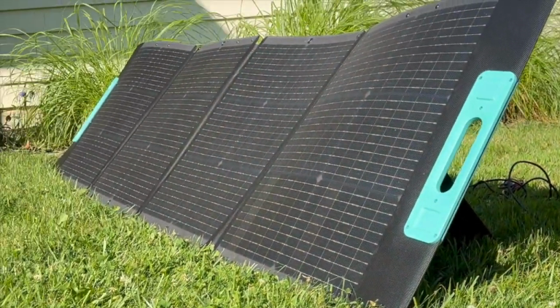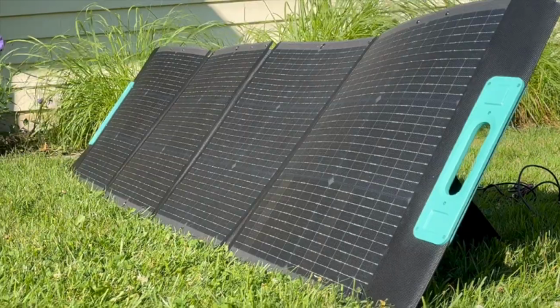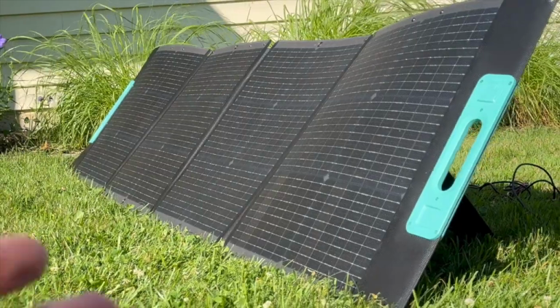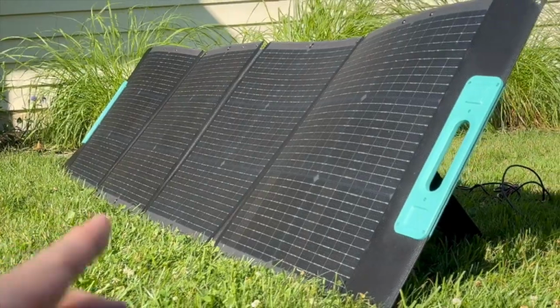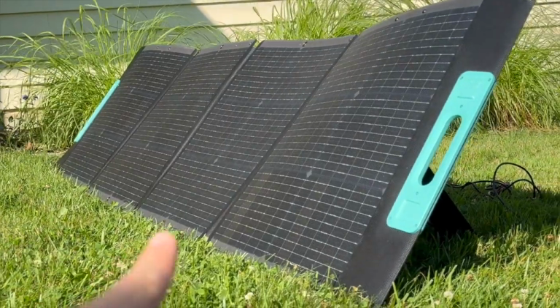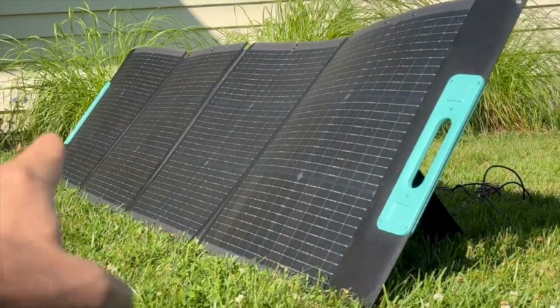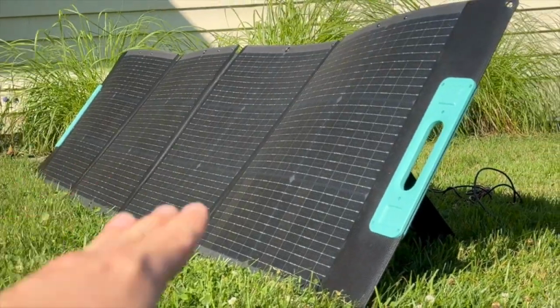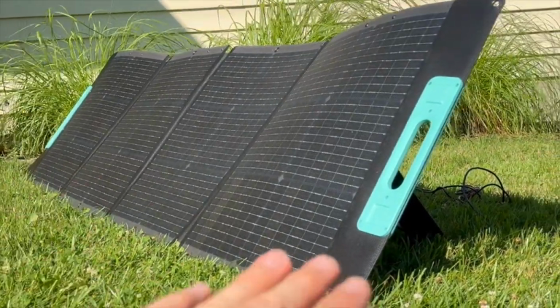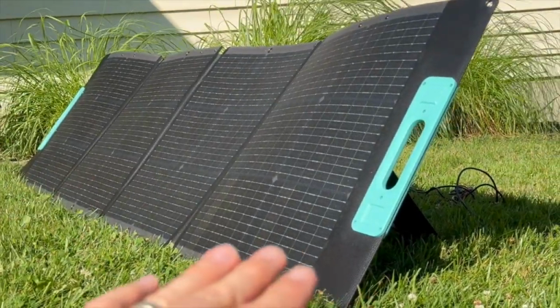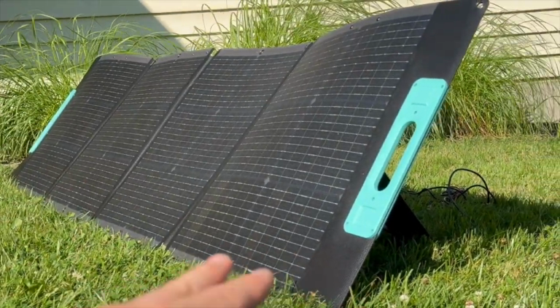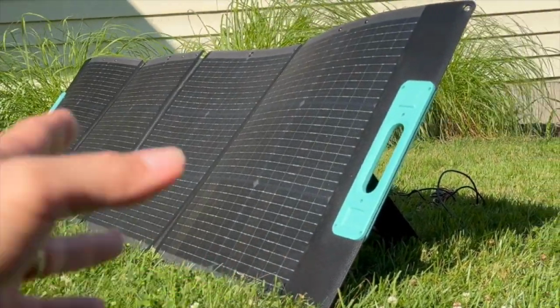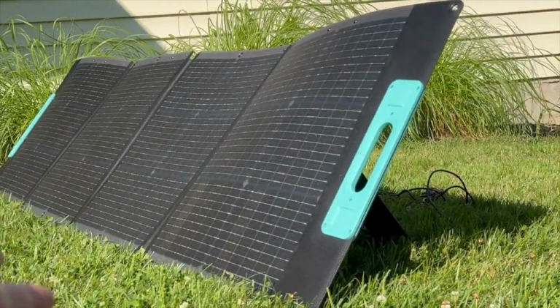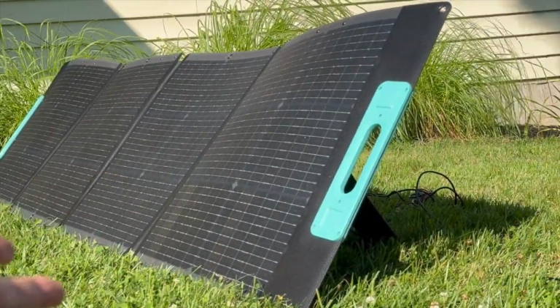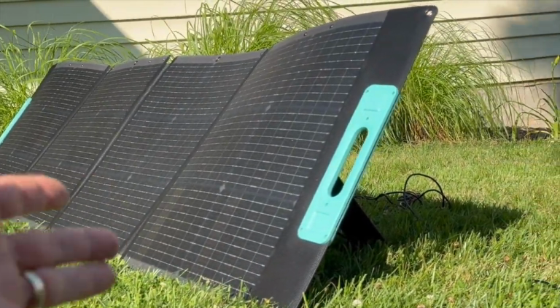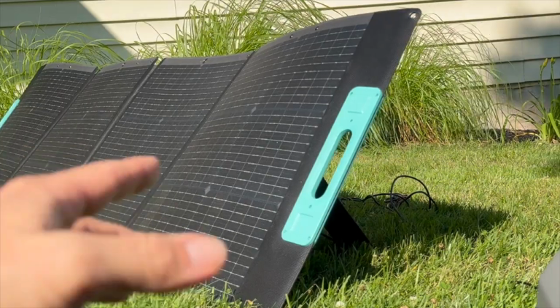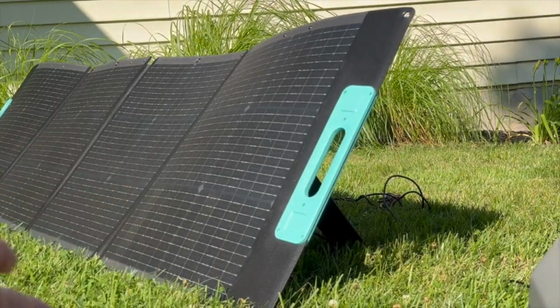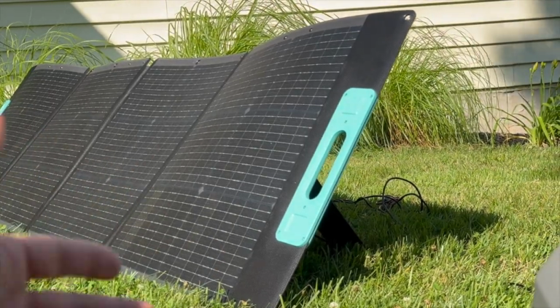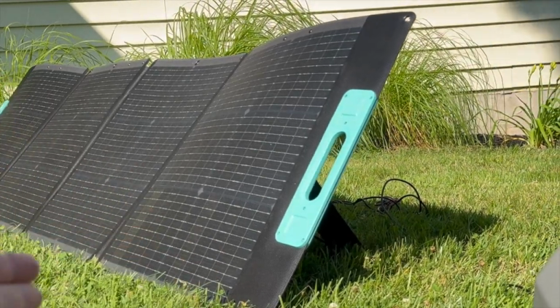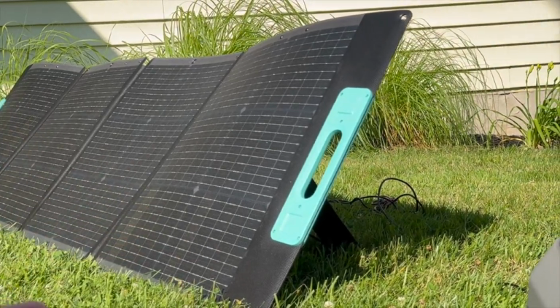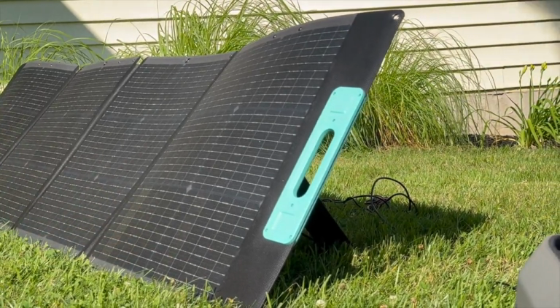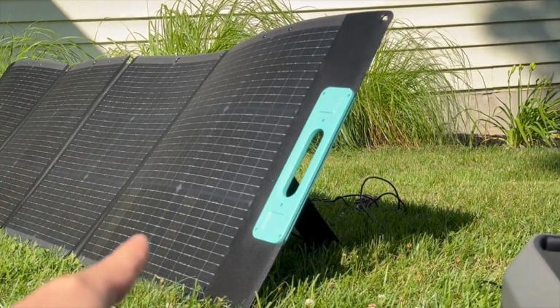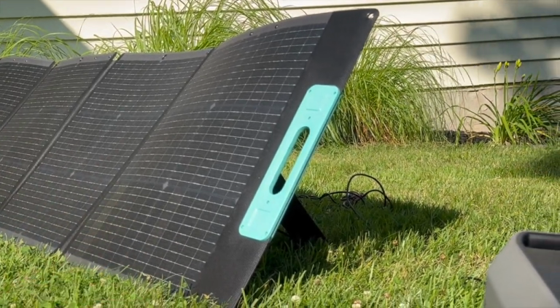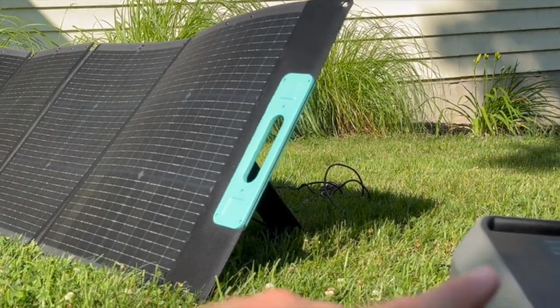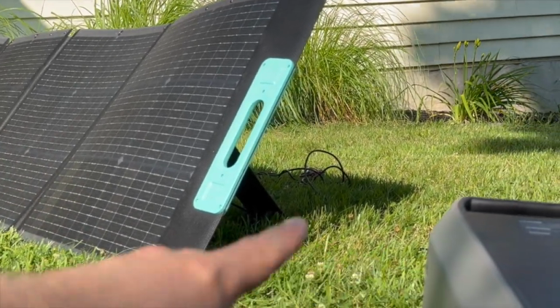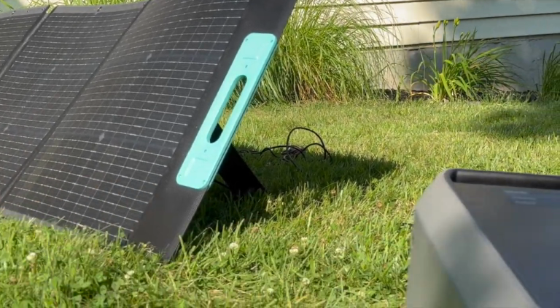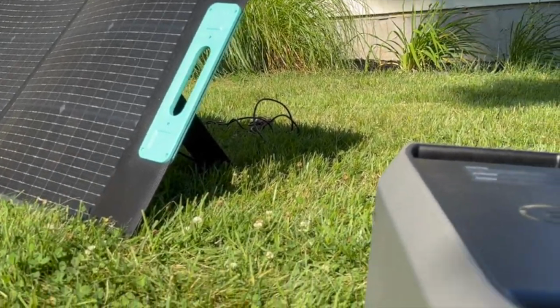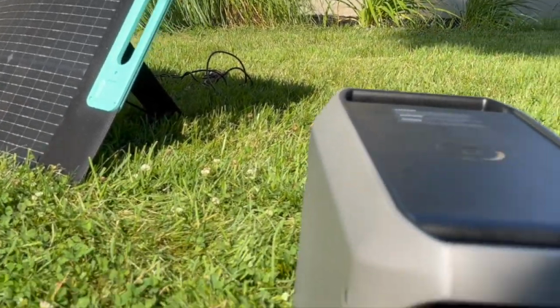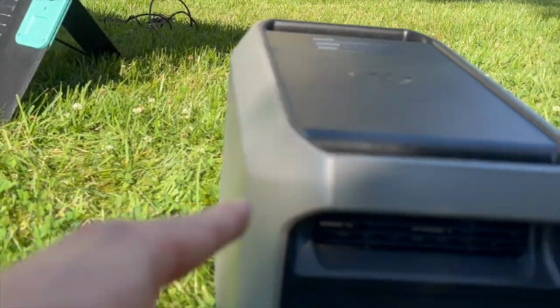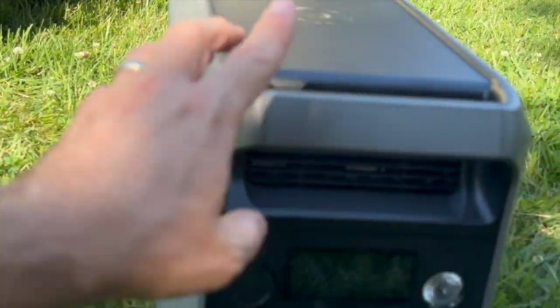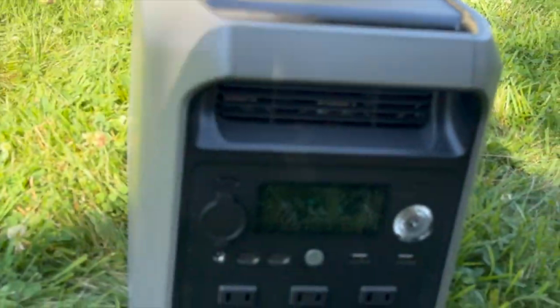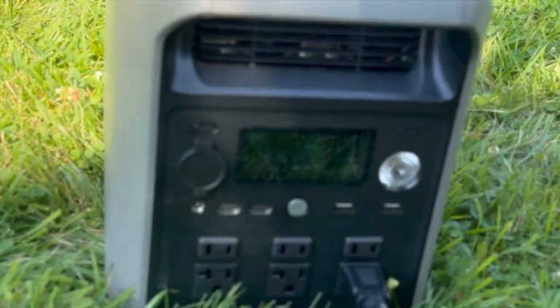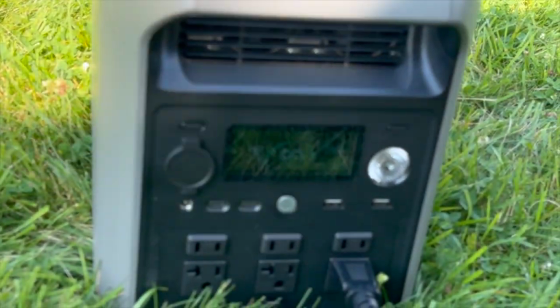You could put several 200-watt solar panels in parallel or series — as long as you don't exceed the 60-volt limit — and plug them right into the 2000L.